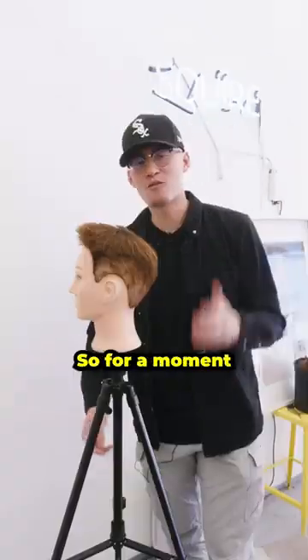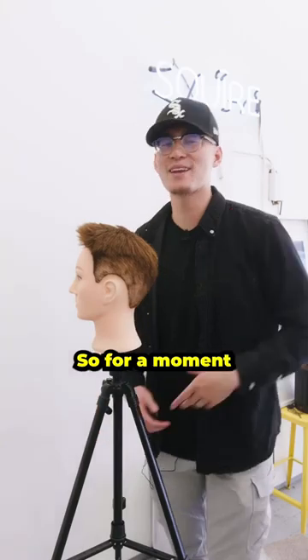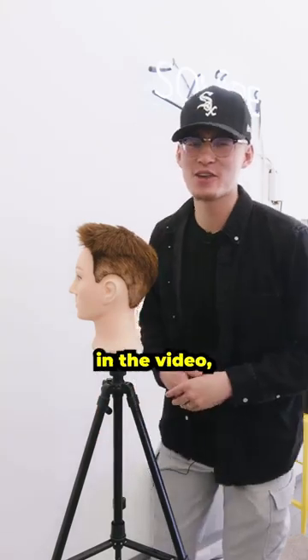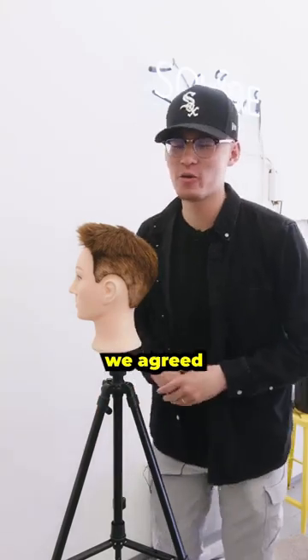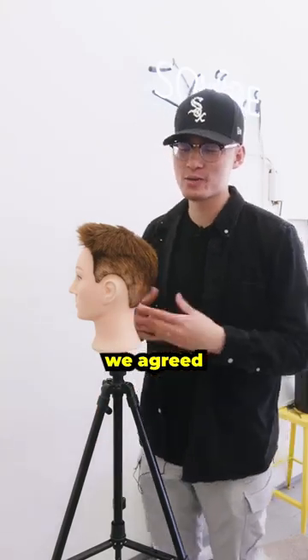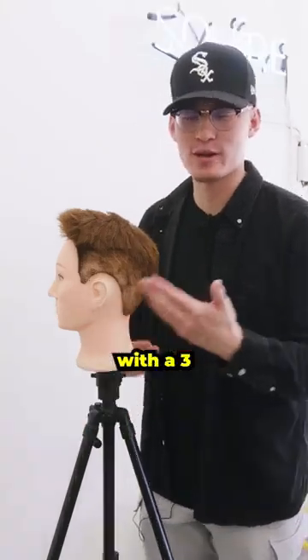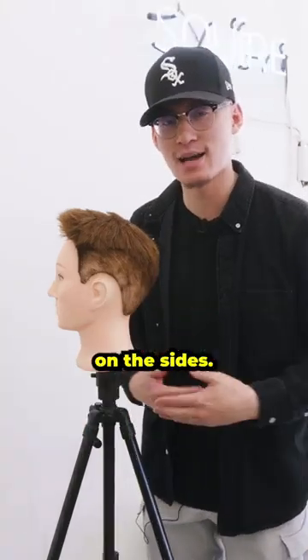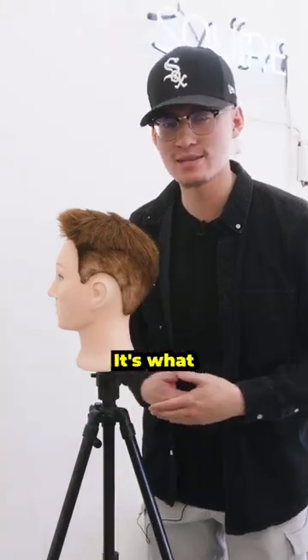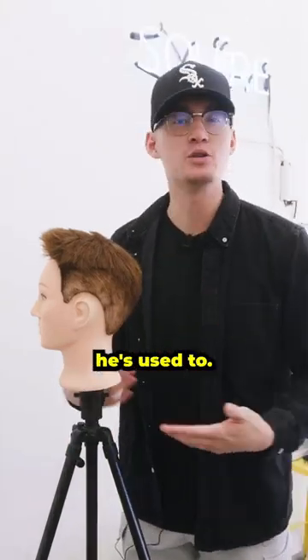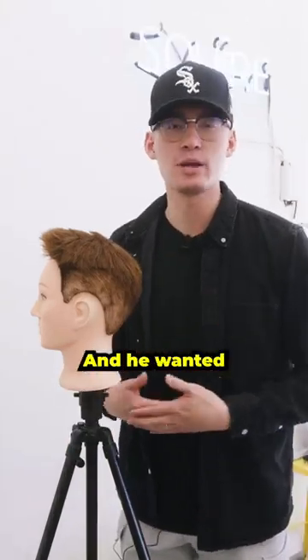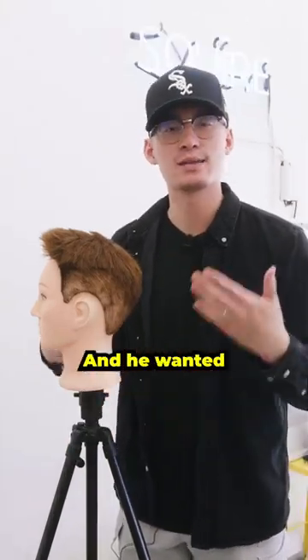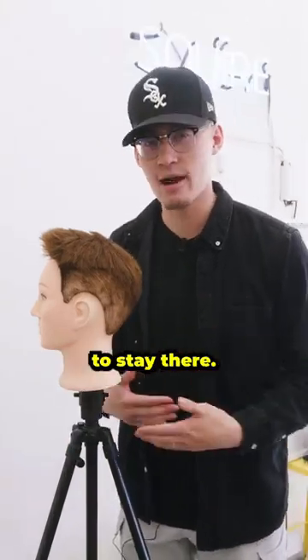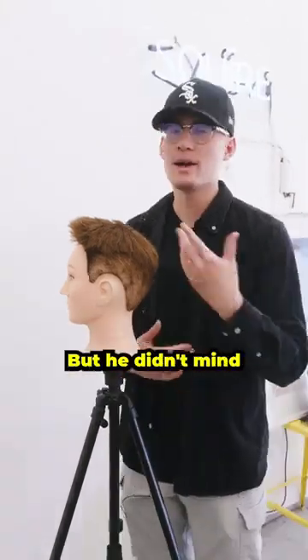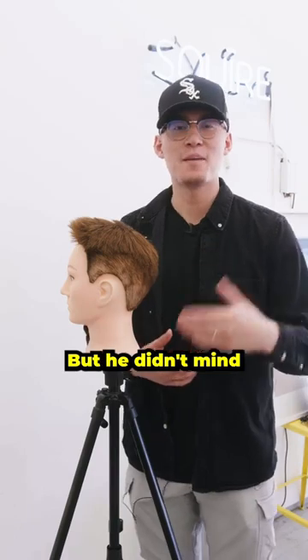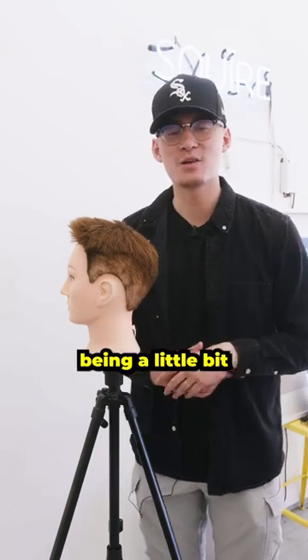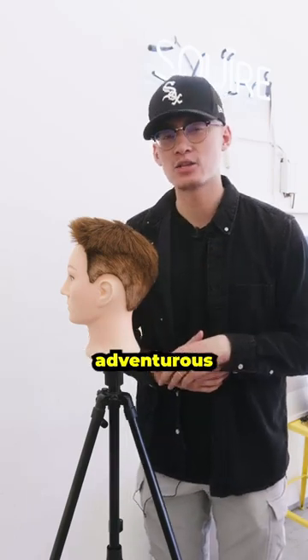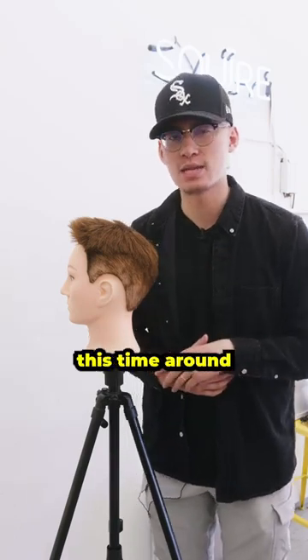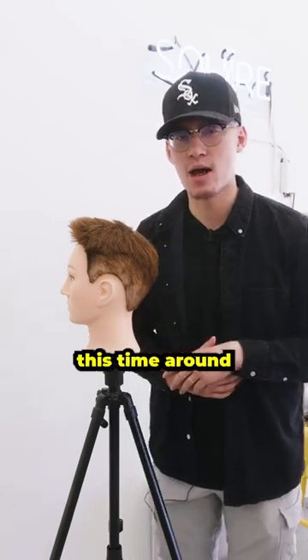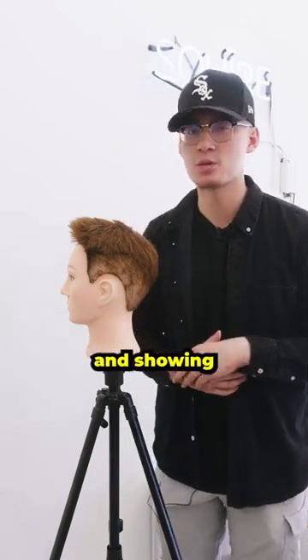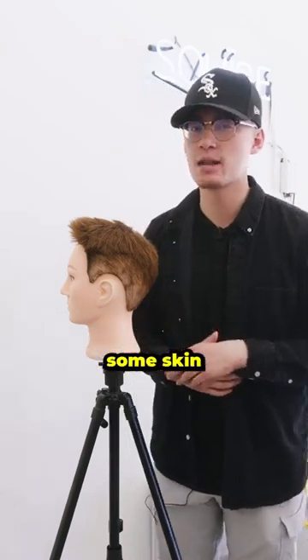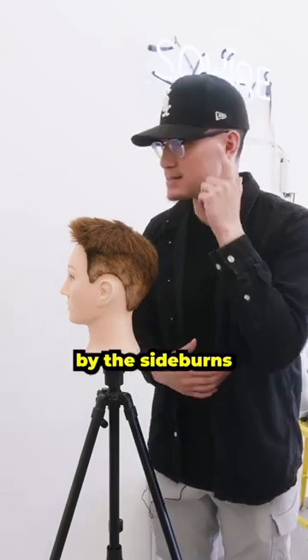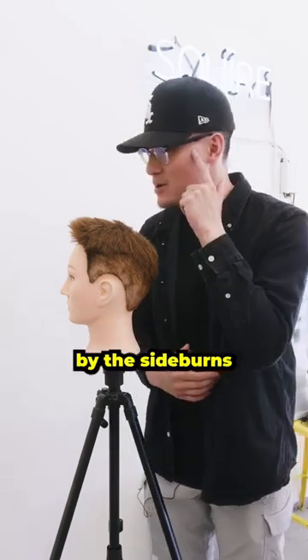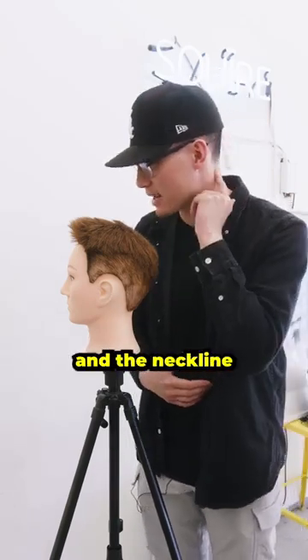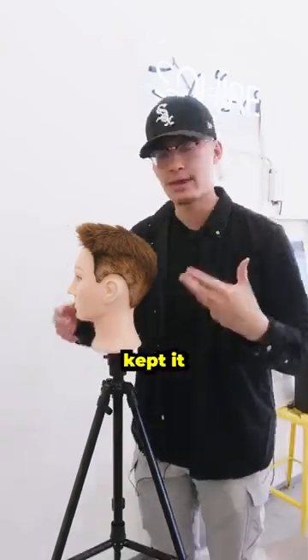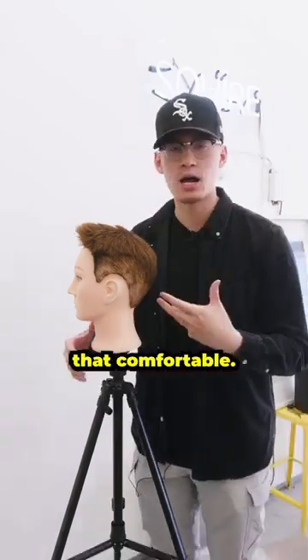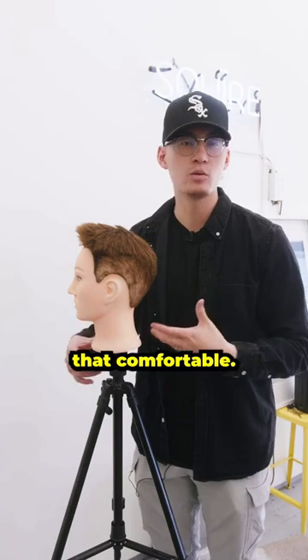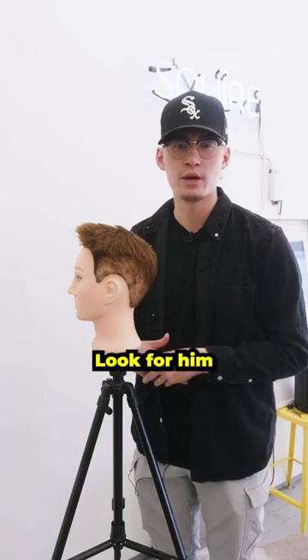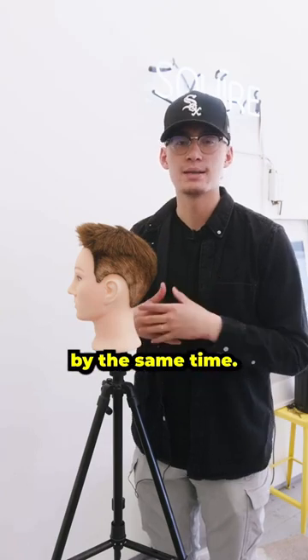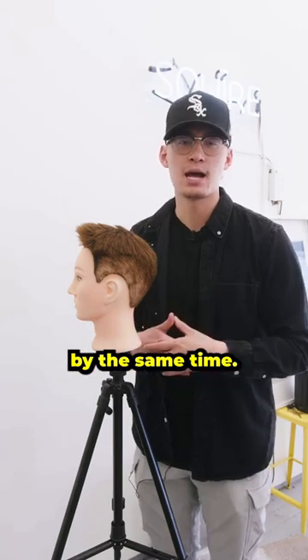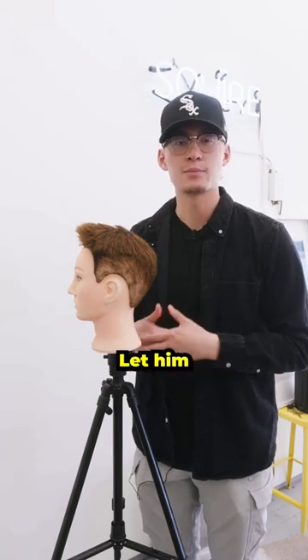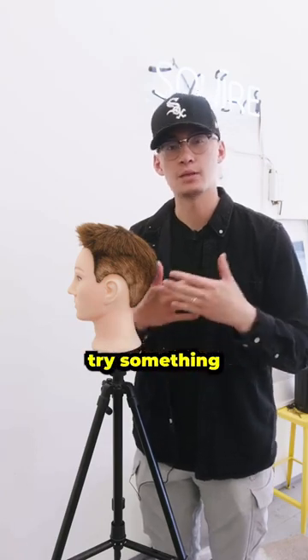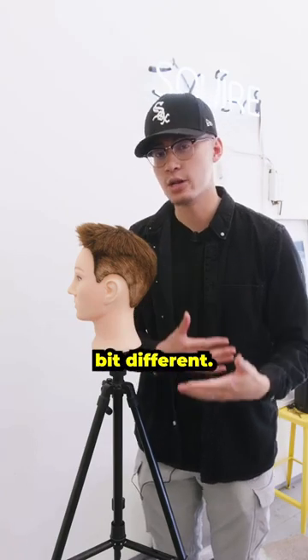So for my man in the video, we agreed with the three on the sides. It's what he's used to and he wanted to stay there, but he didn't mind being a little bit adventurous this time around and showing some skin by the sideburns and the neckline. Kept it that comfortable look for him, but at the same time let him try something a little bit different.